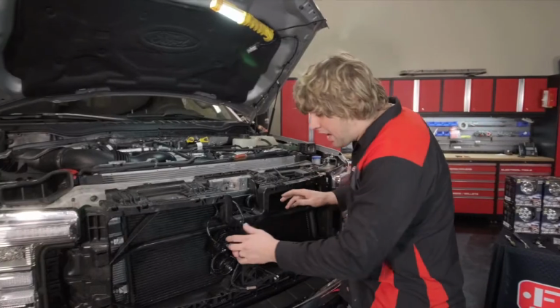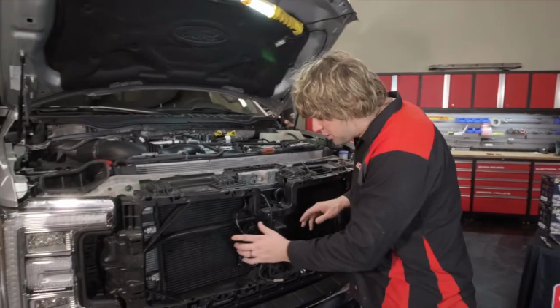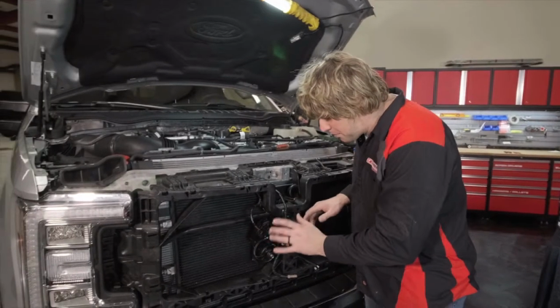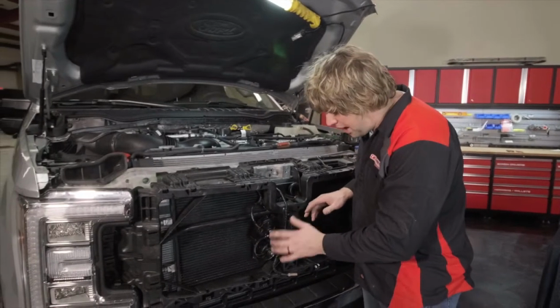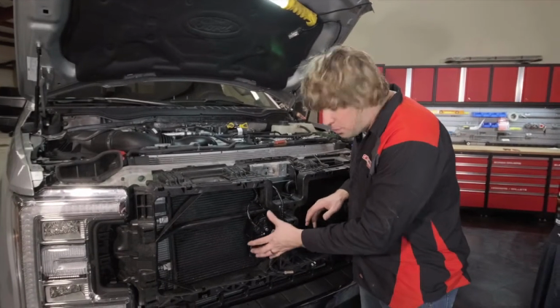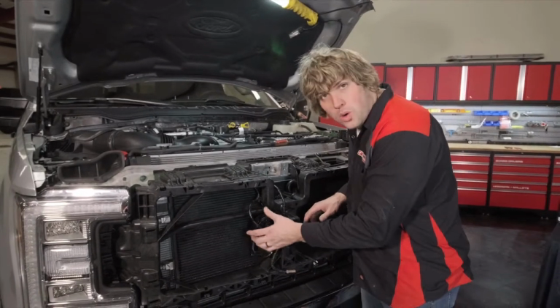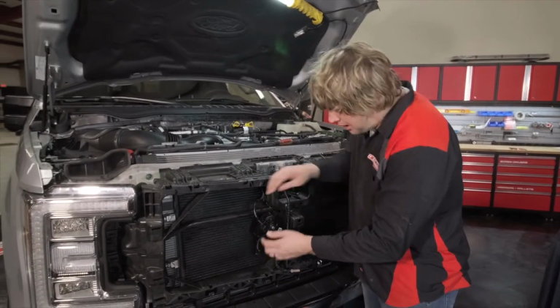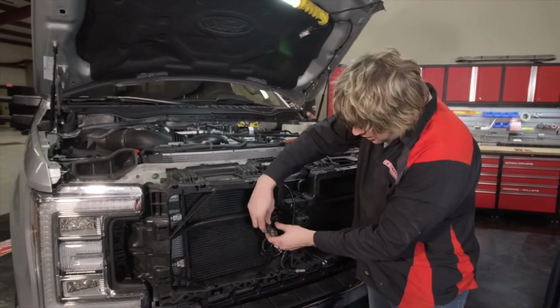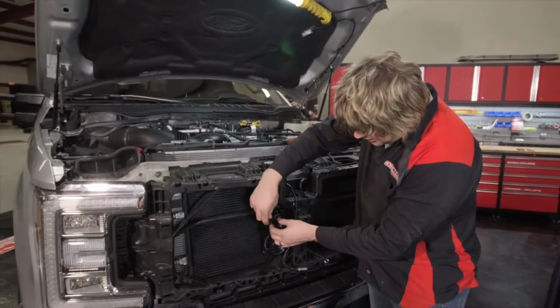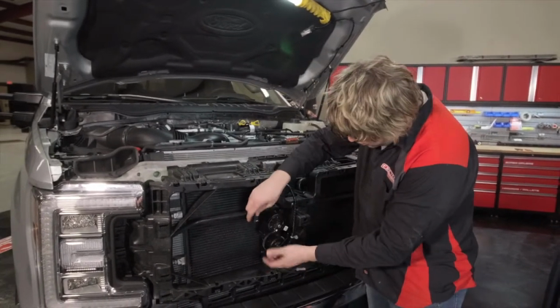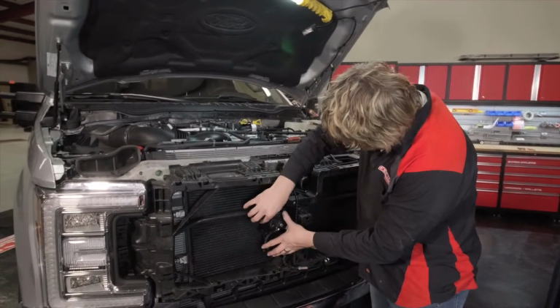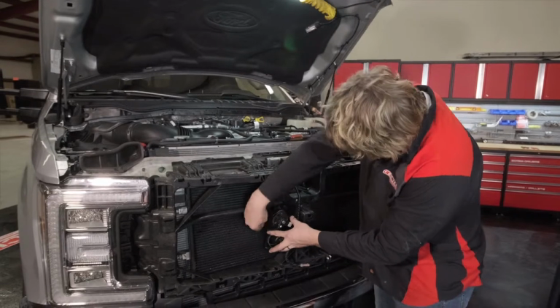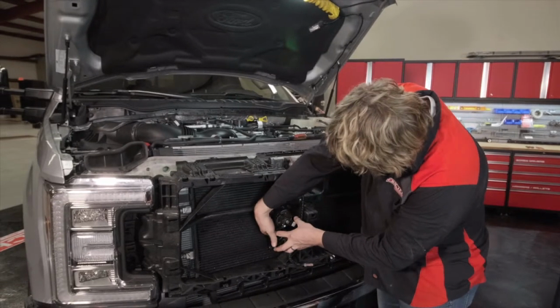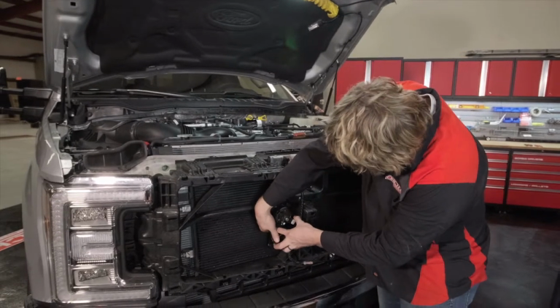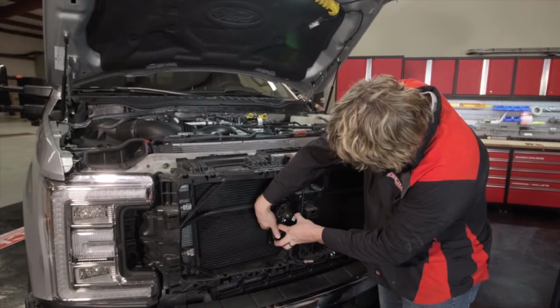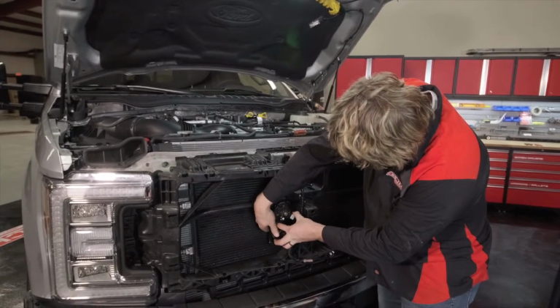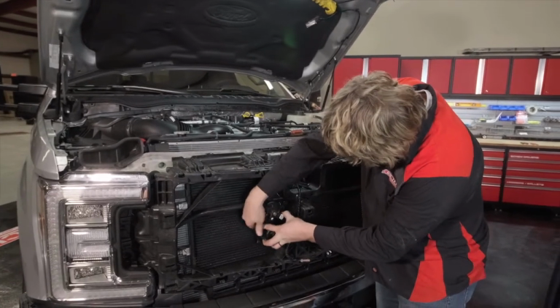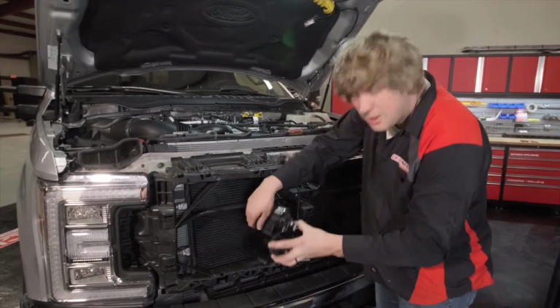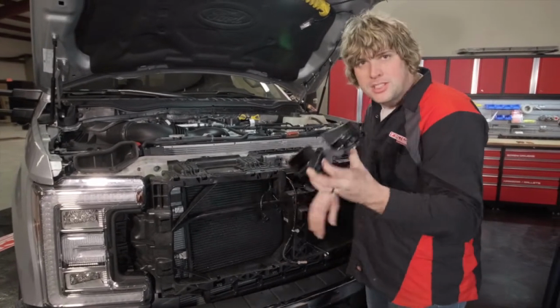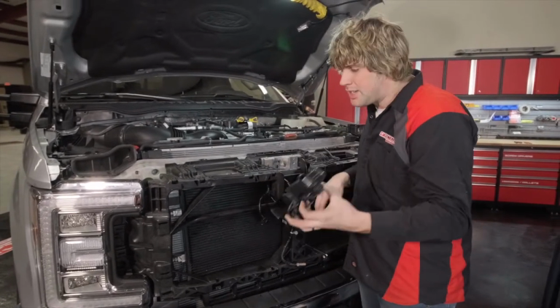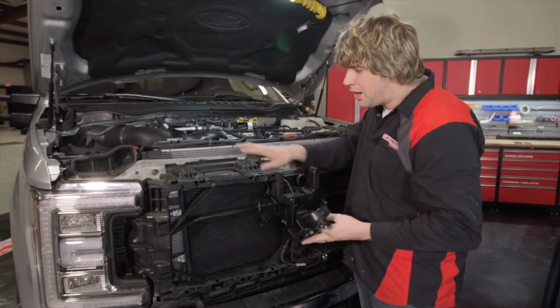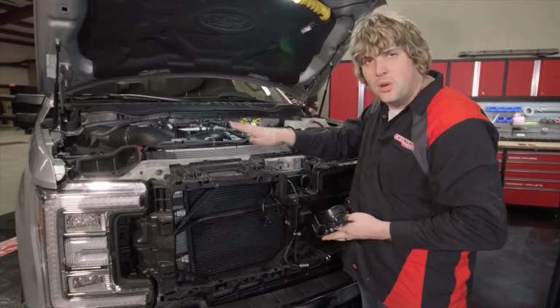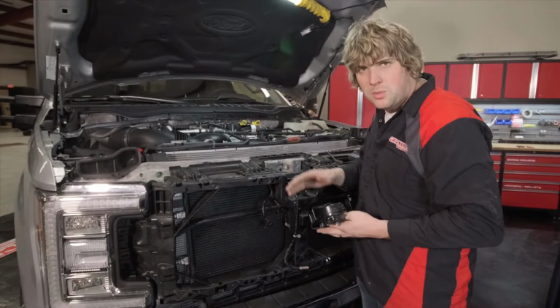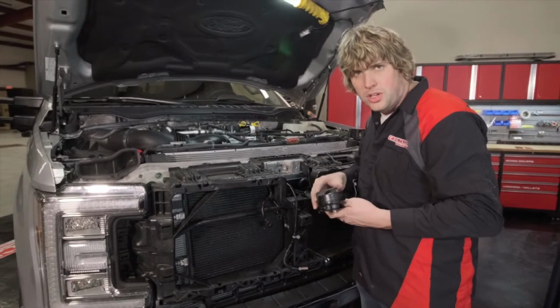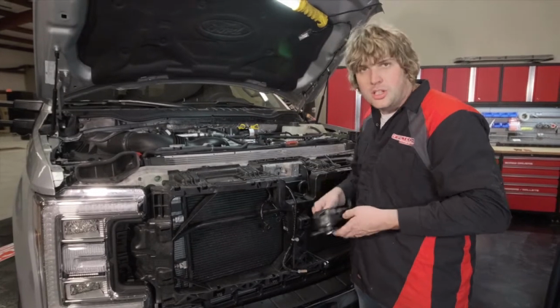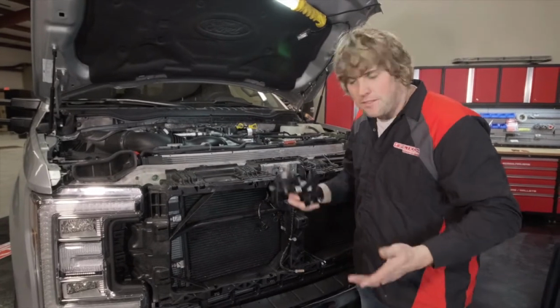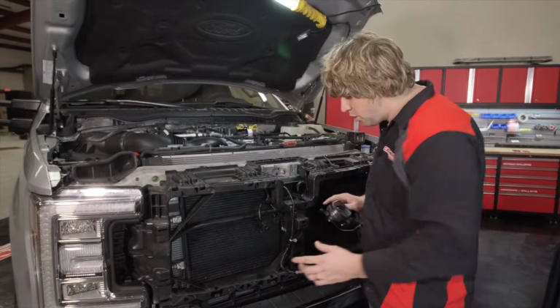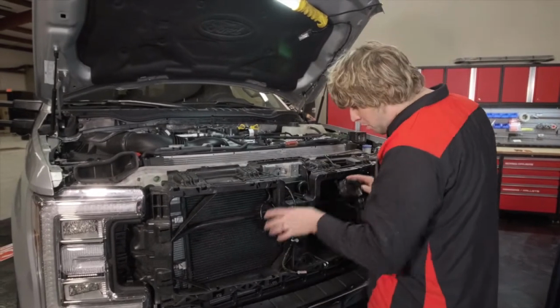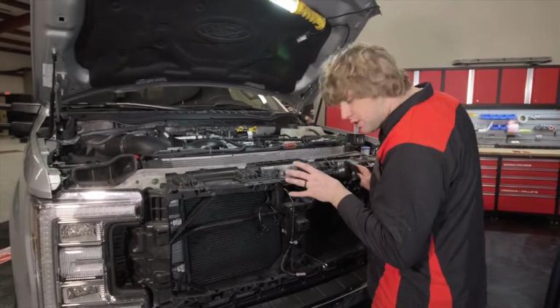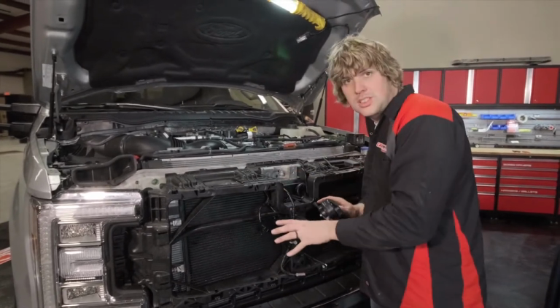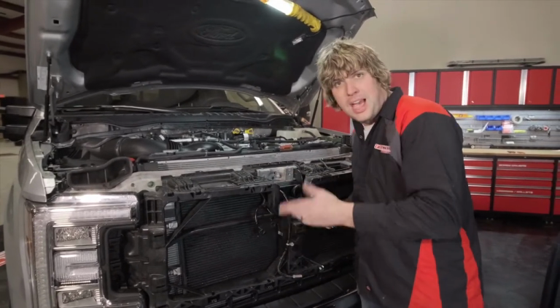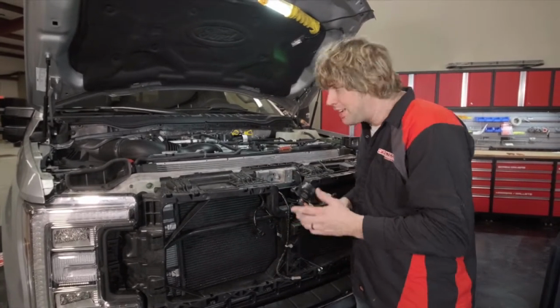With the grill off, you'll need to pull the horn assembly out. Disconnect the wire, take the bolt off the back side, lift the horn assembly up, and set it aside. You'll need to relocate it somewhere under the hood so the horns still function, because we're going to use that real estate for the back of the light cannons.